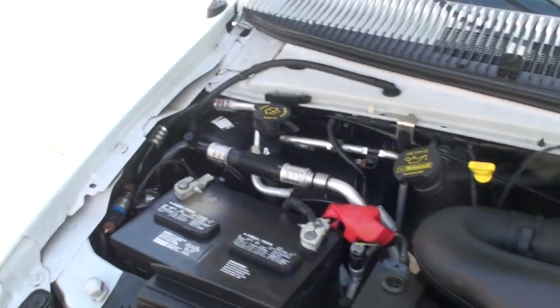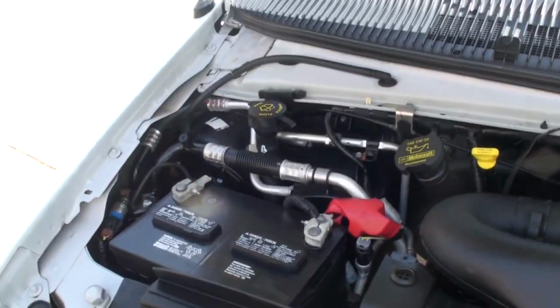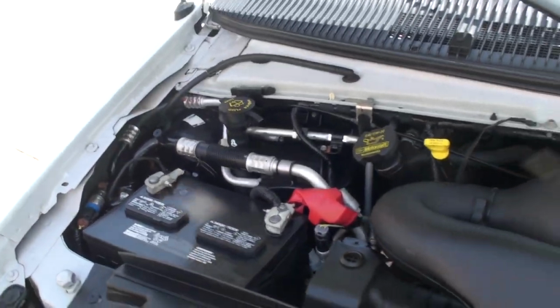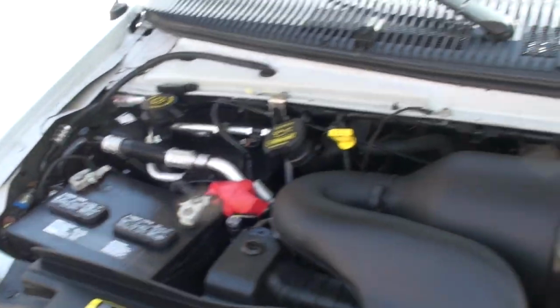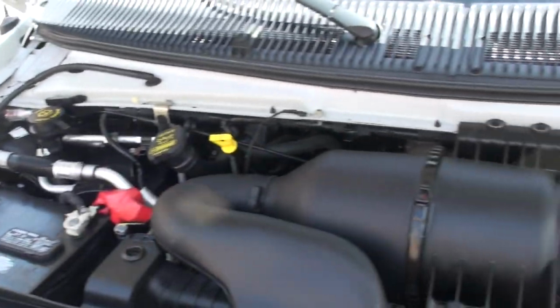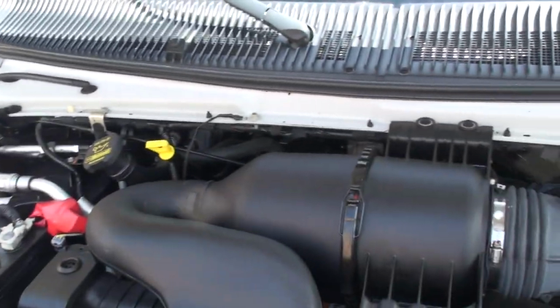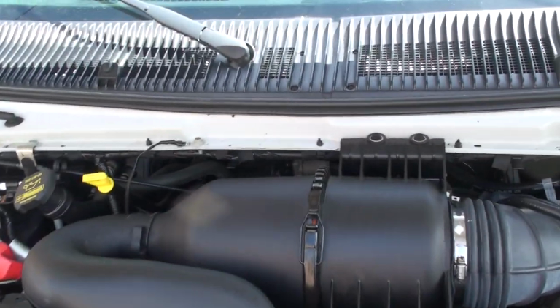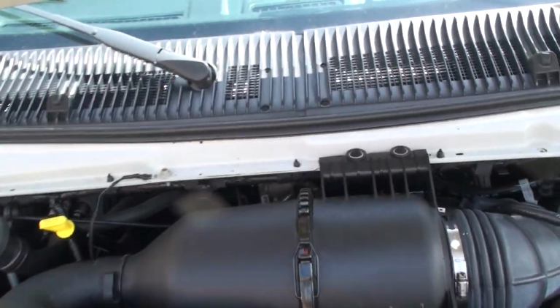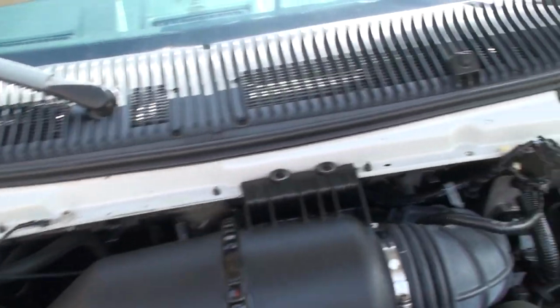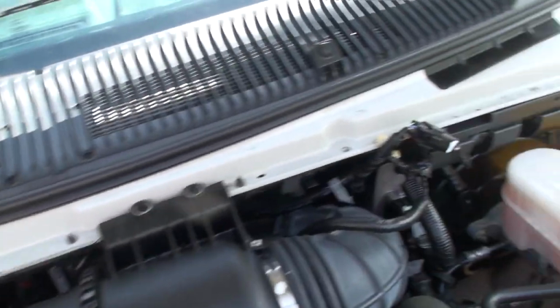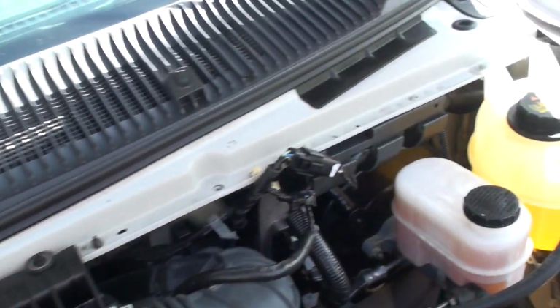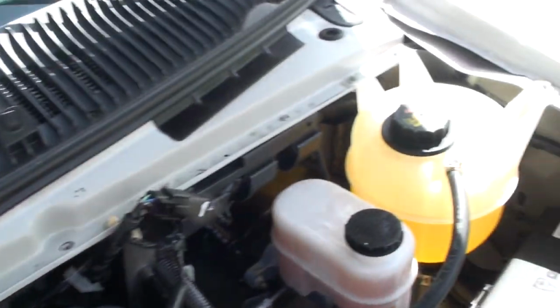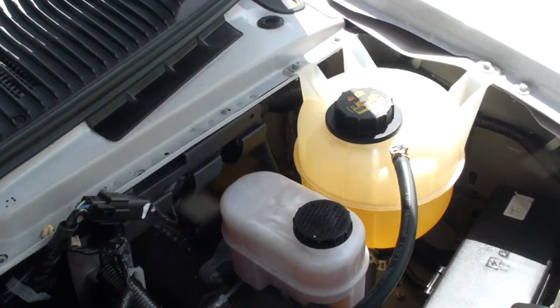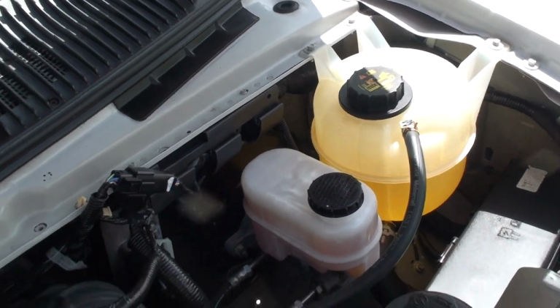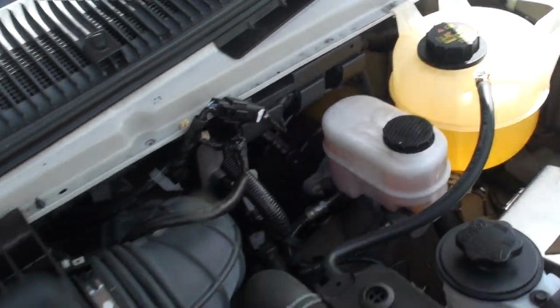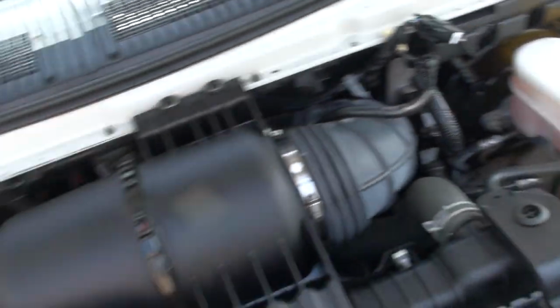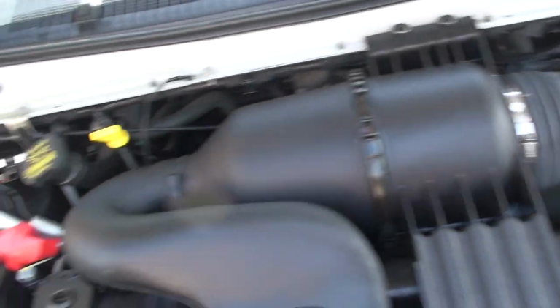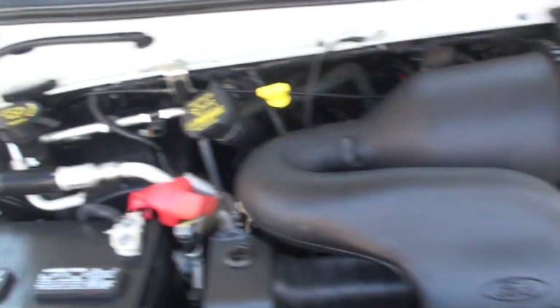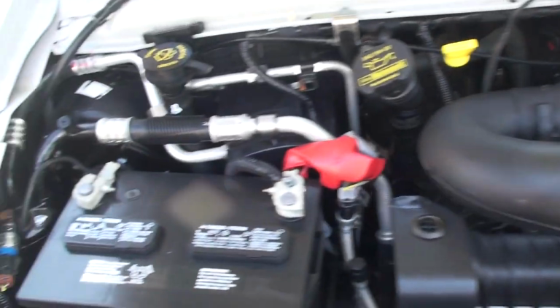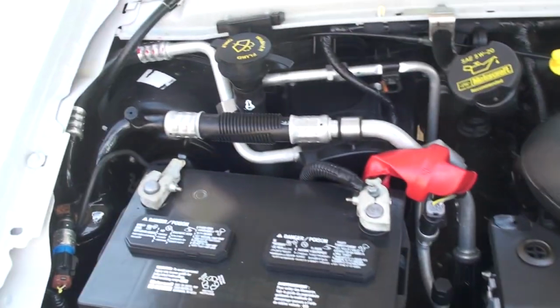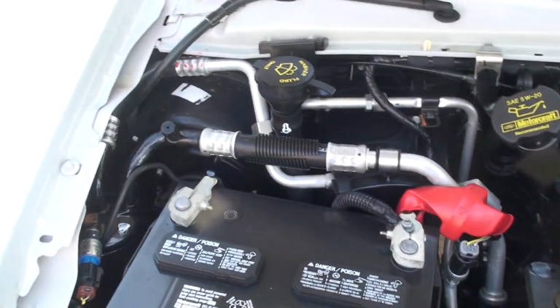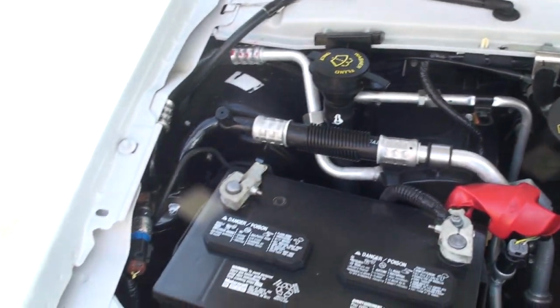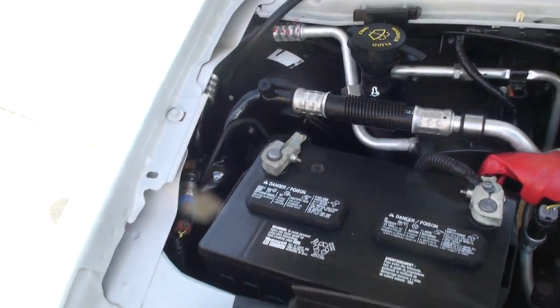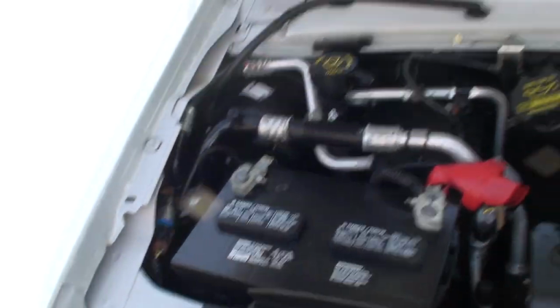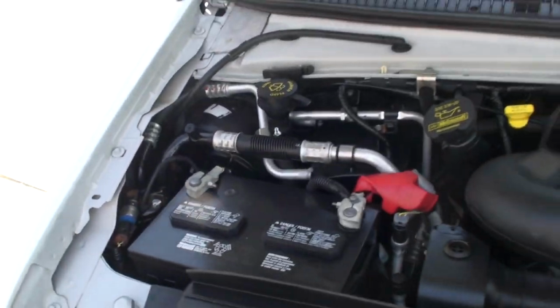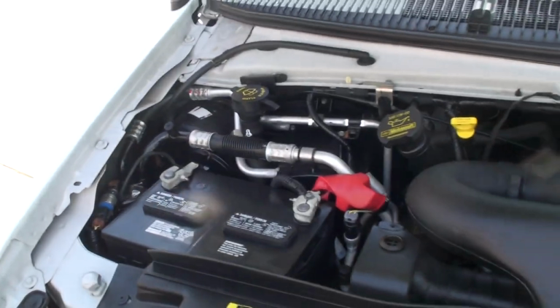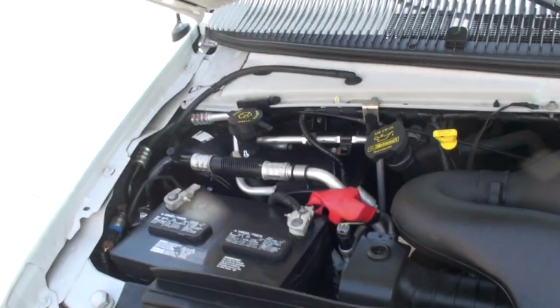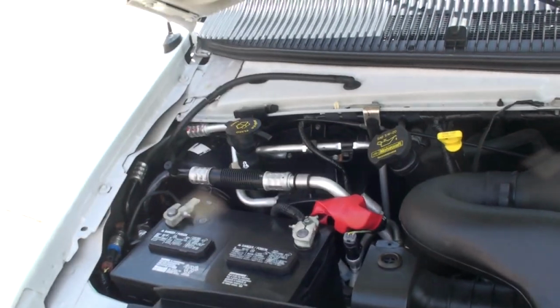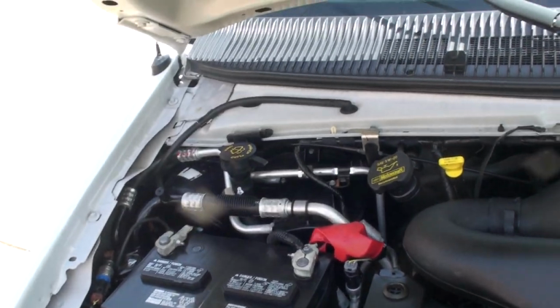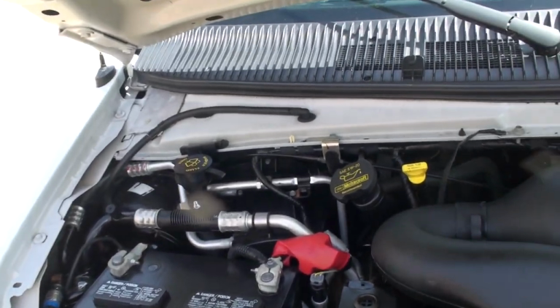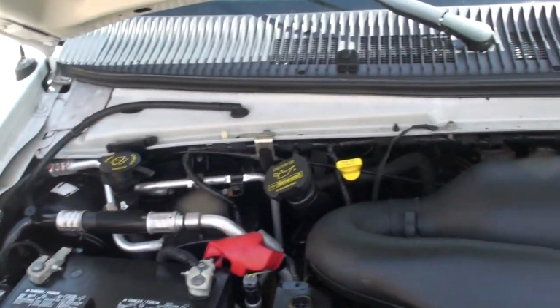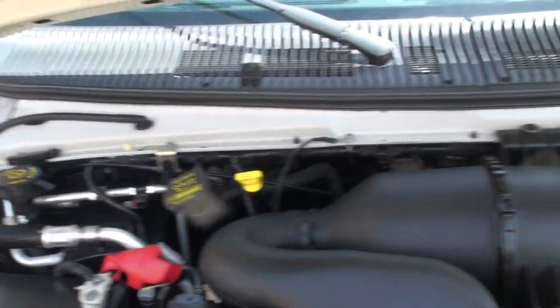It's got the reliable 4.6-liter V8. As you can see, everything looks like new under here — nice and clean, no rust, just like a new one.